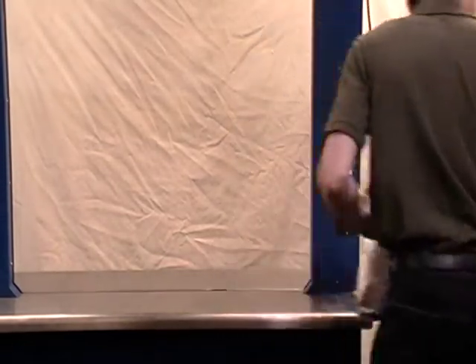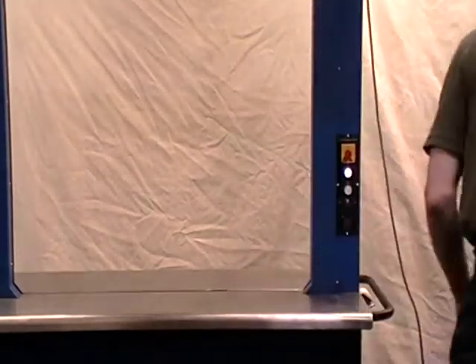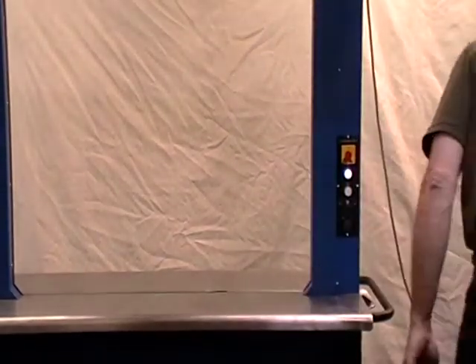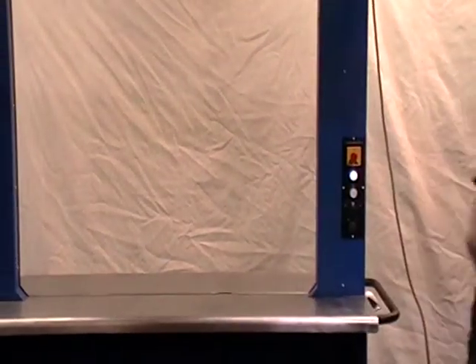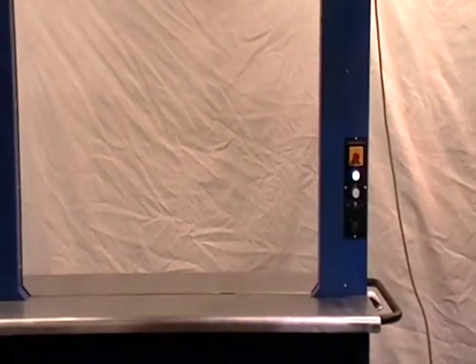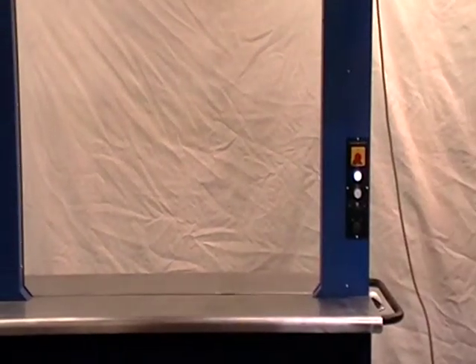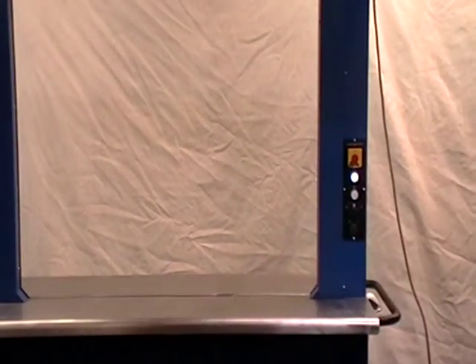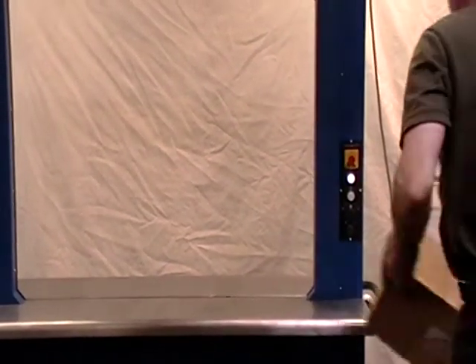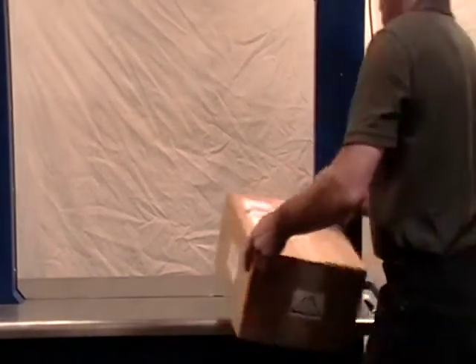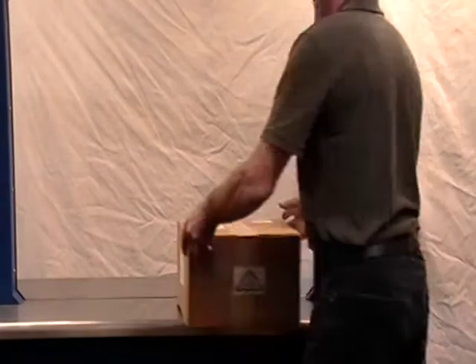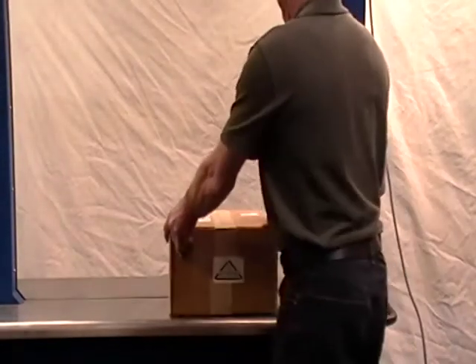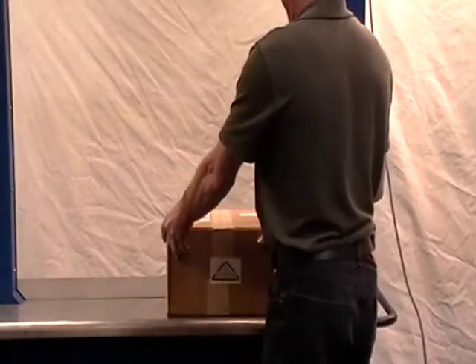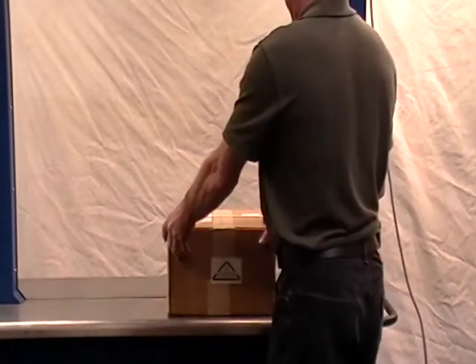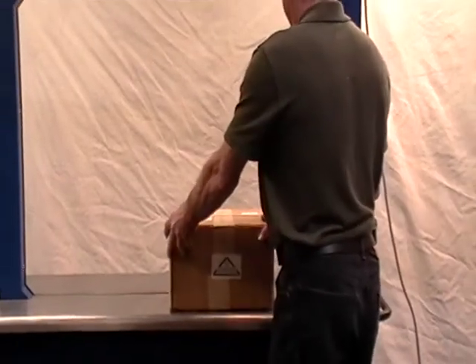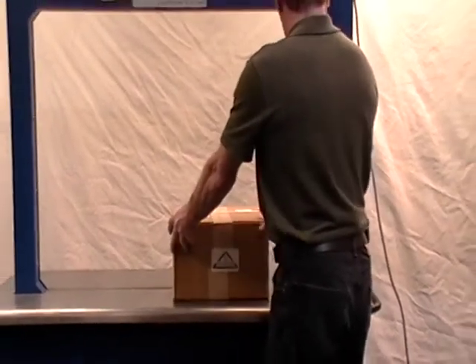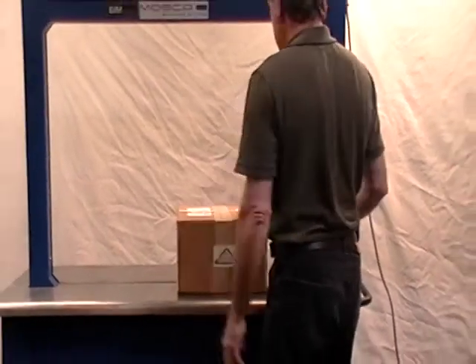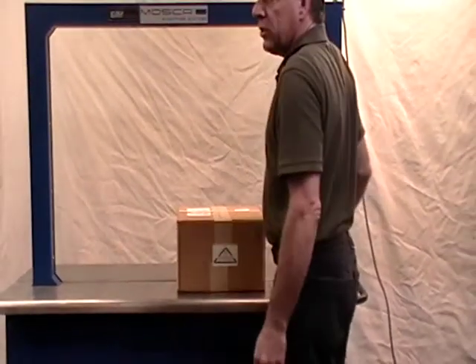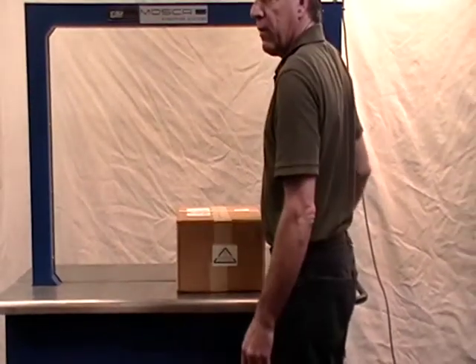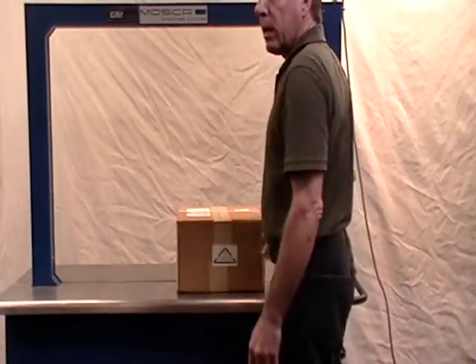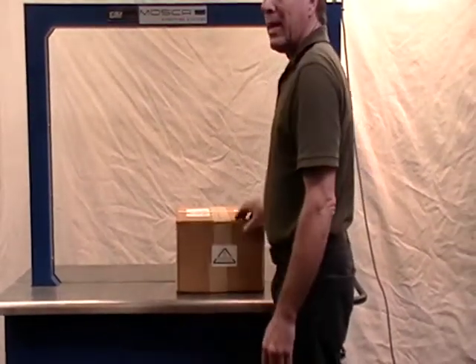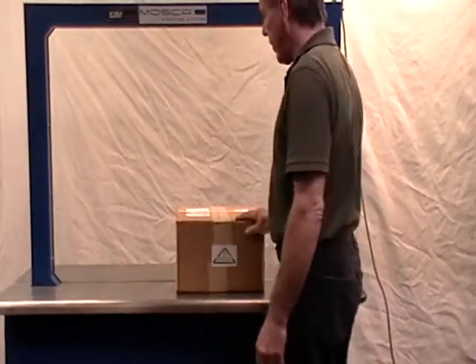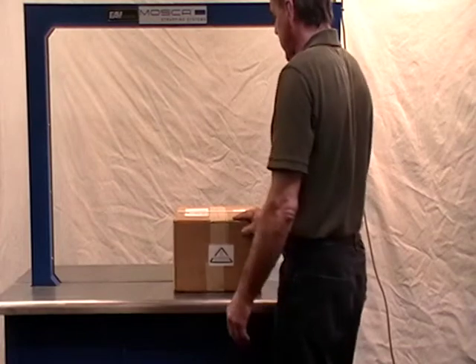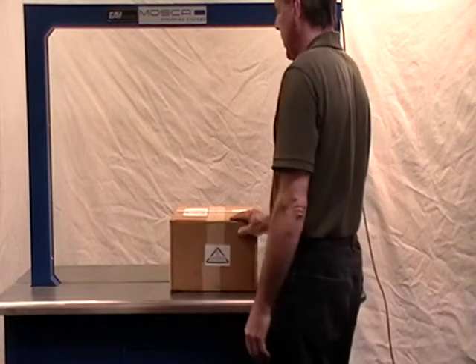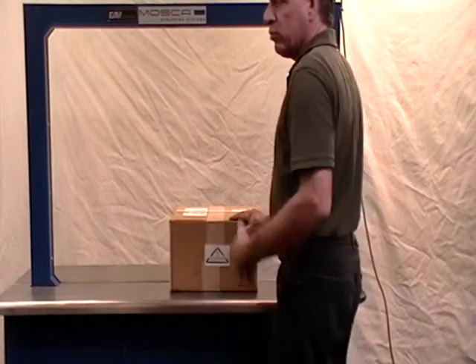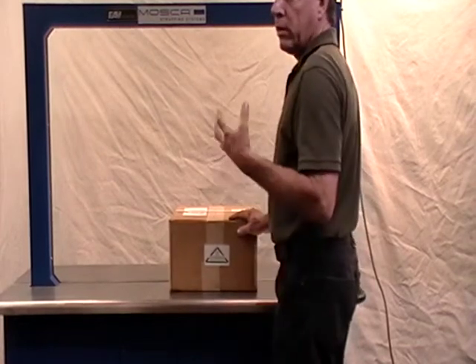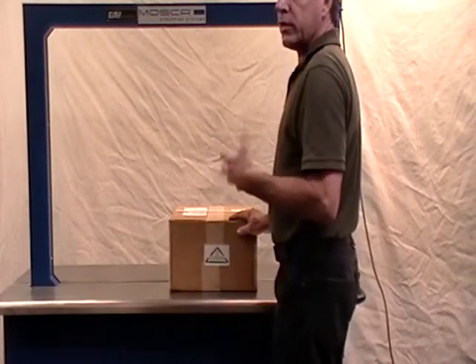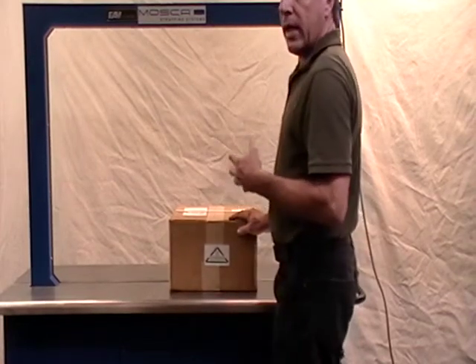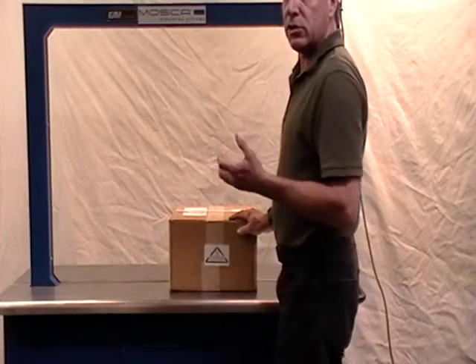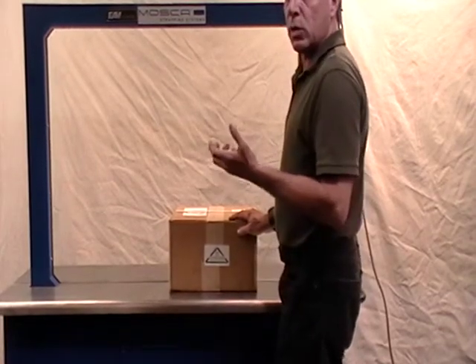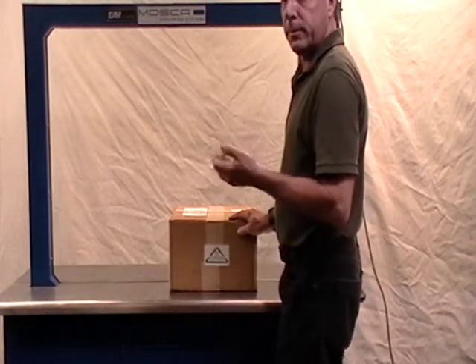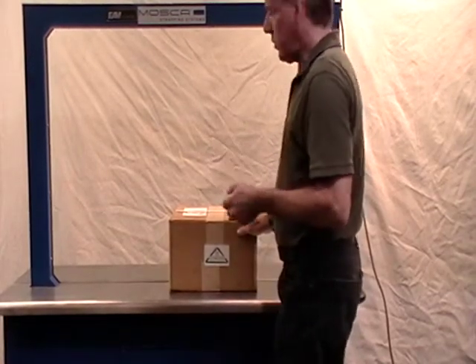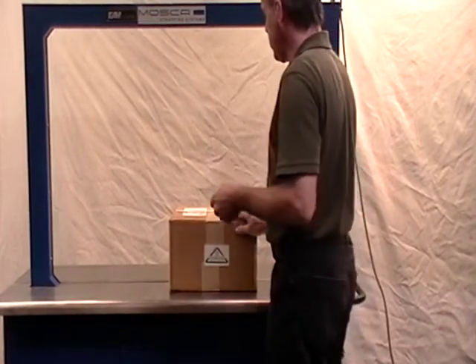It will do just about any size box that you can put into it. Because it uses a half-inch strap, you can get it very tight — there's more surface area on a half-inch to do the tensioning.